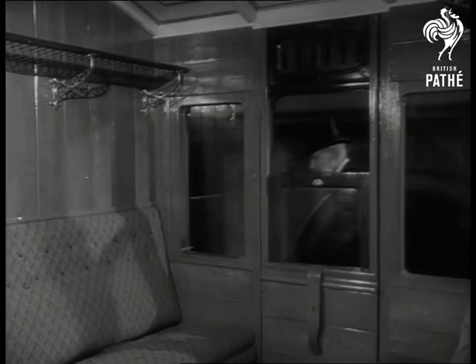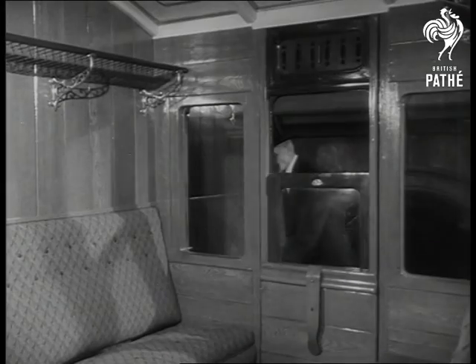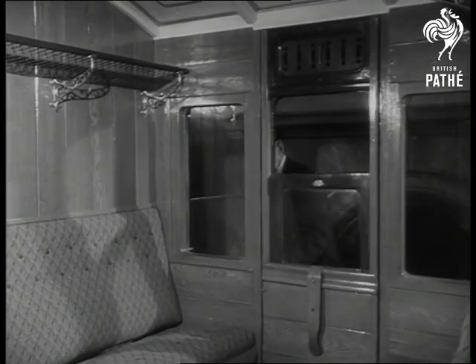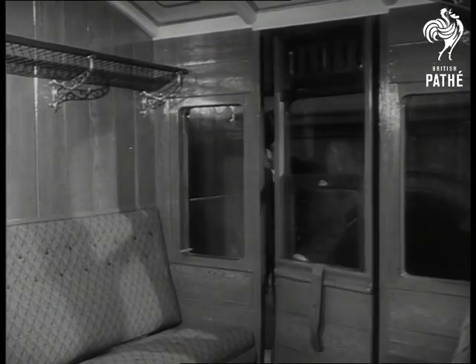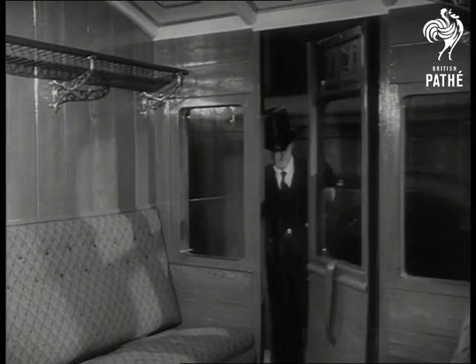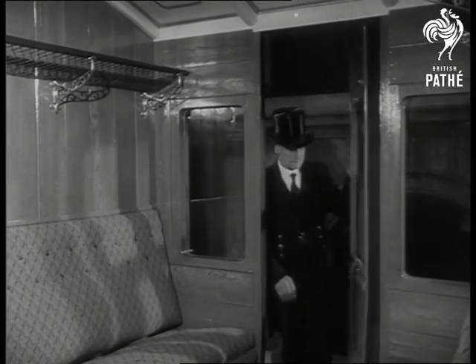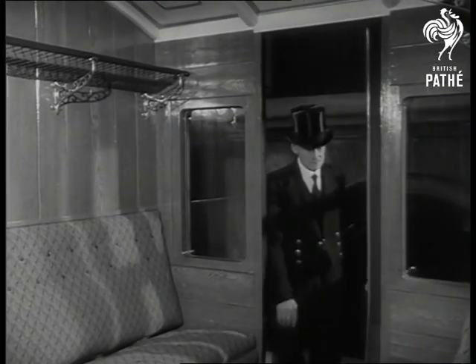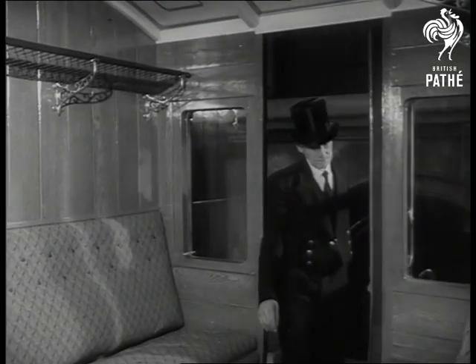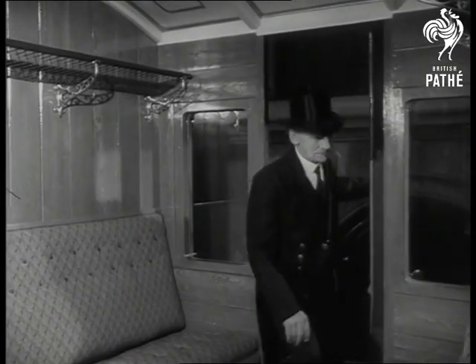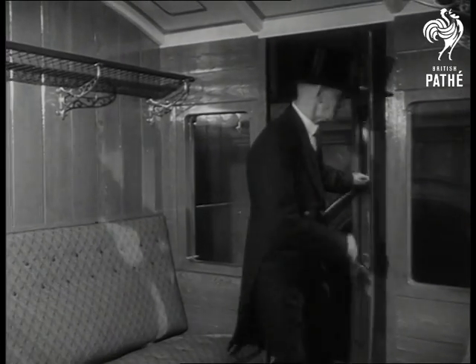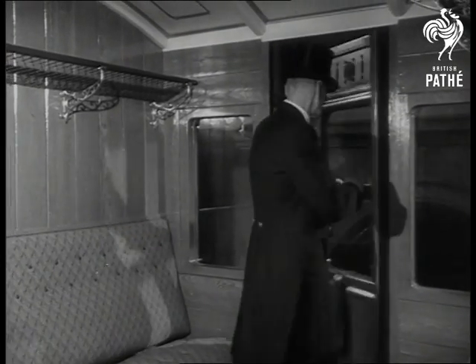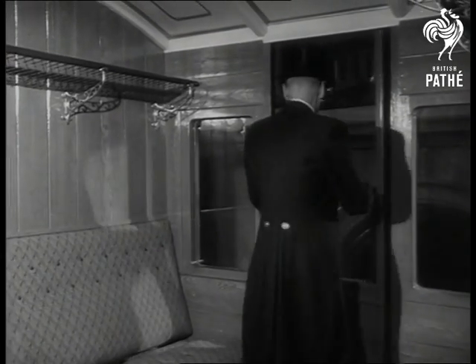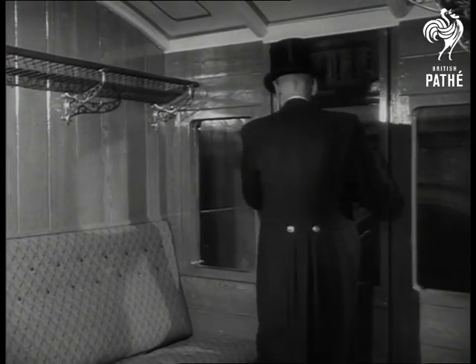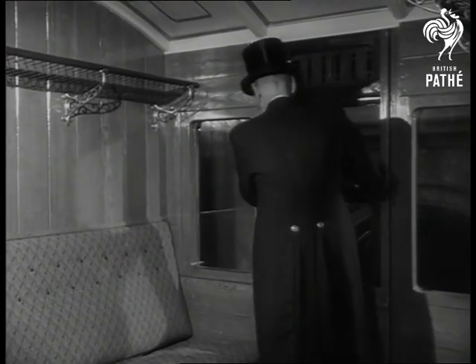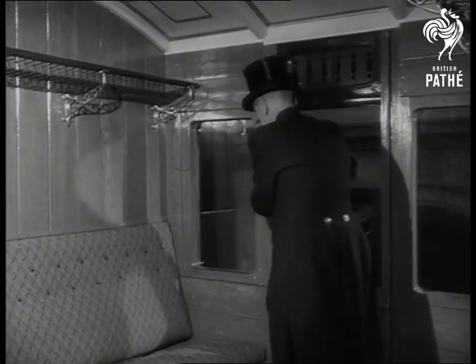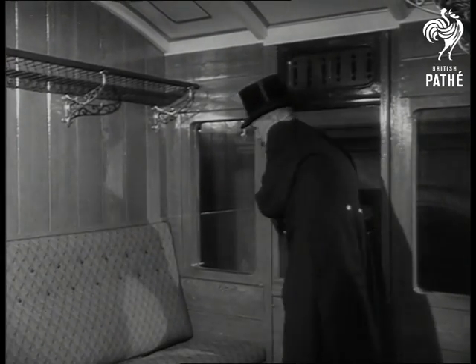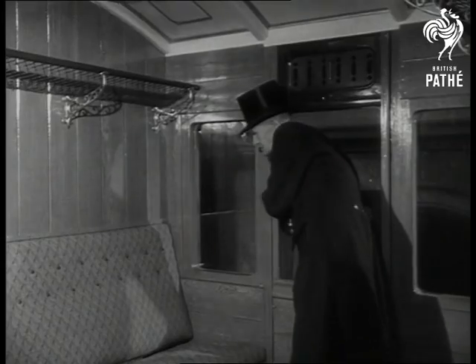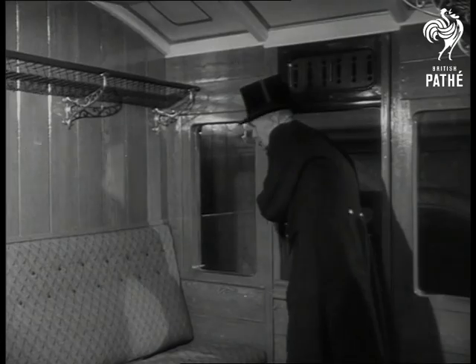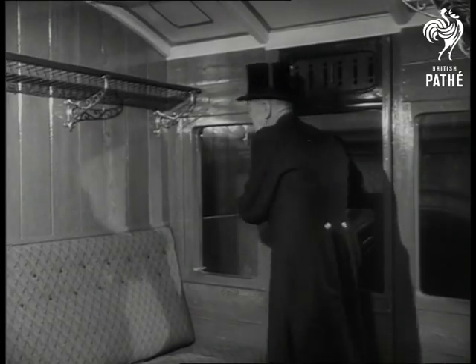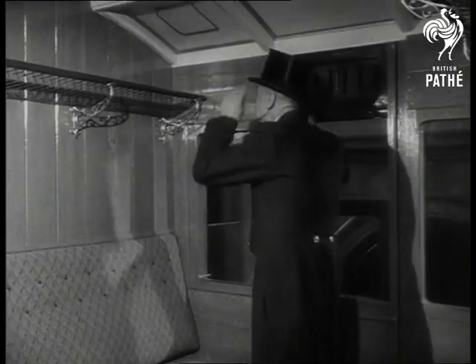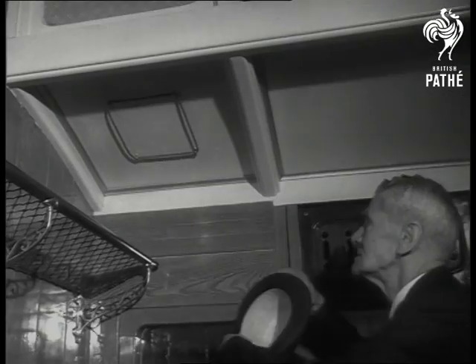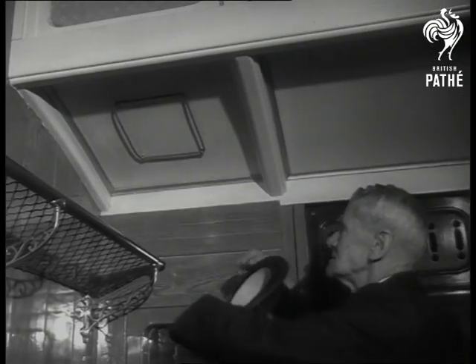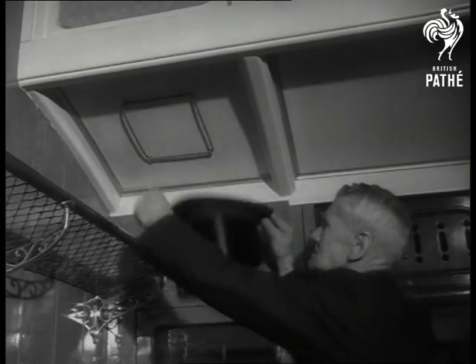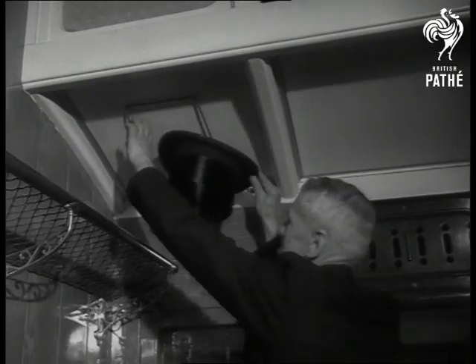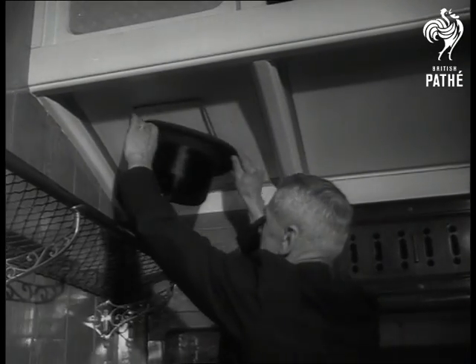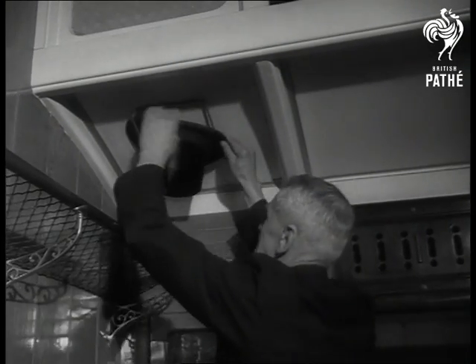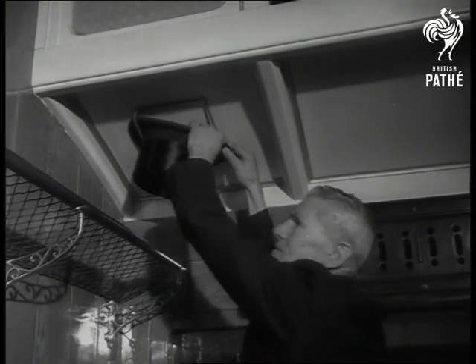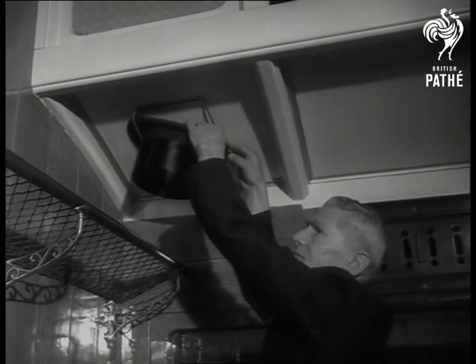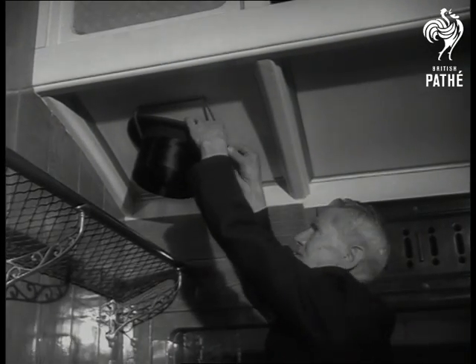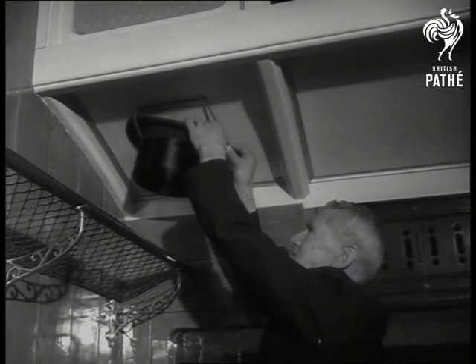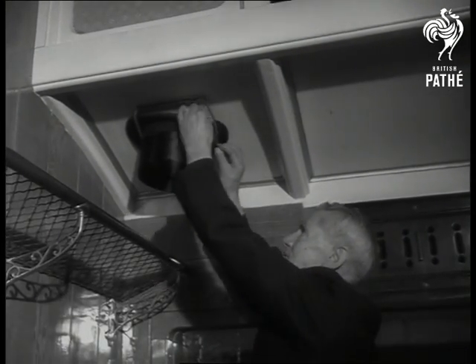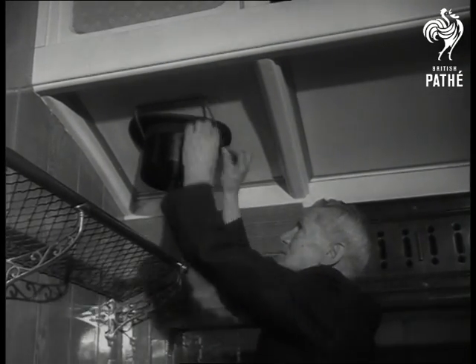The travel problem of the 1870s was where could the Victorian passengers place their toppers? The solution: on the ceiling. This goes on showing a full-scale reproduction of the railway carriages in those days.